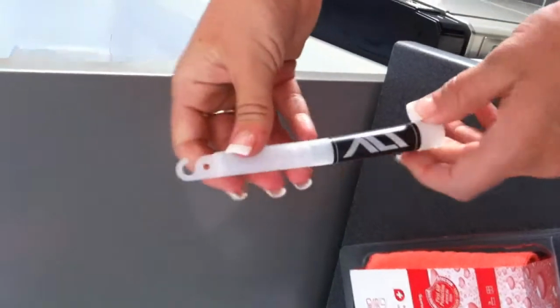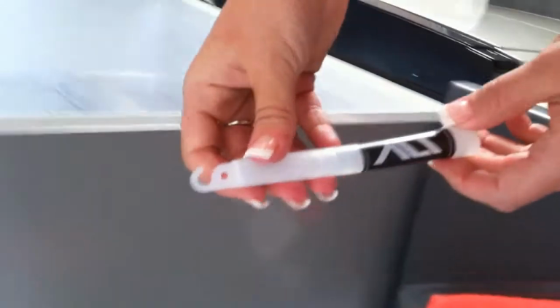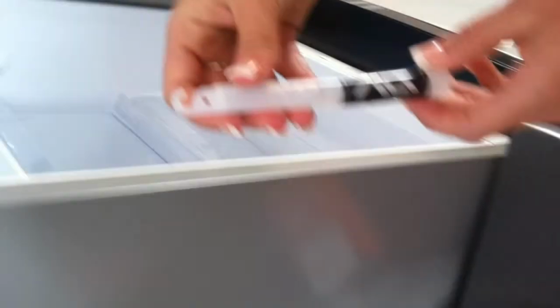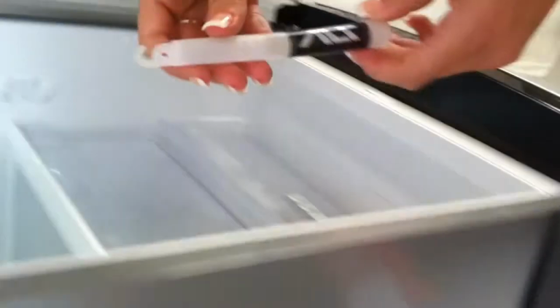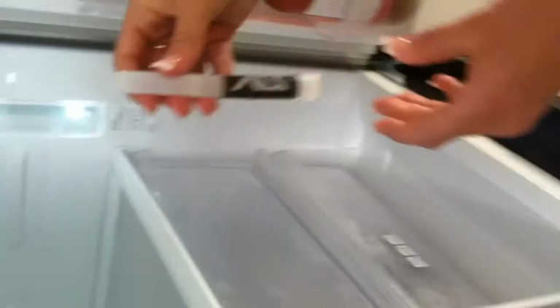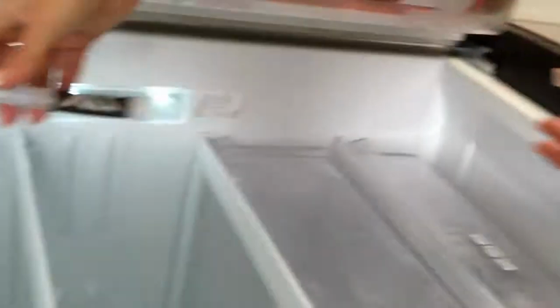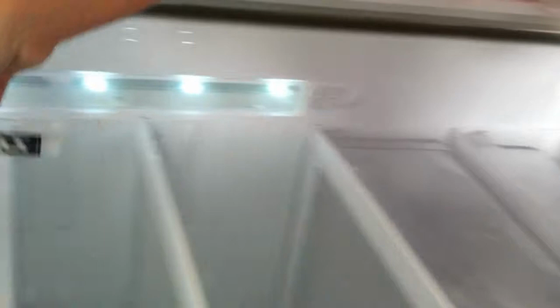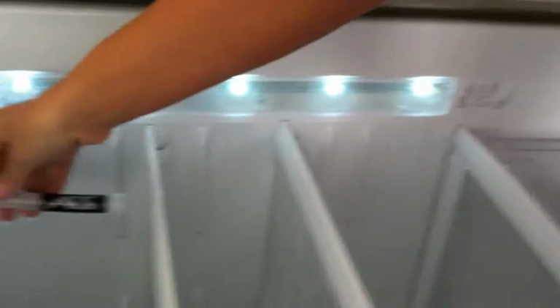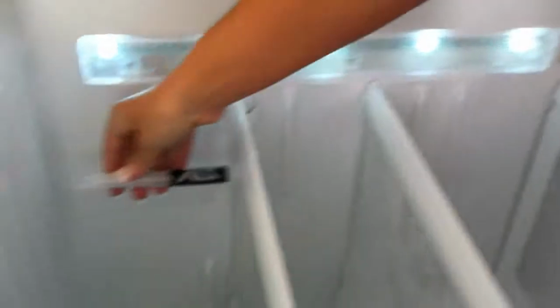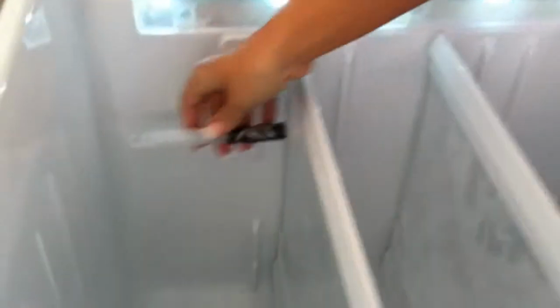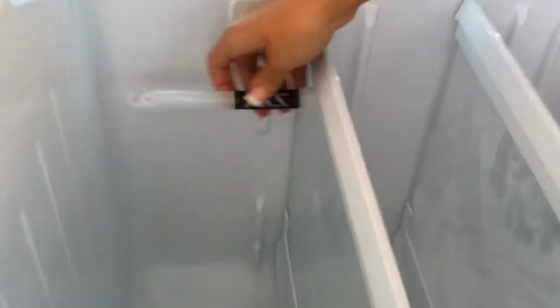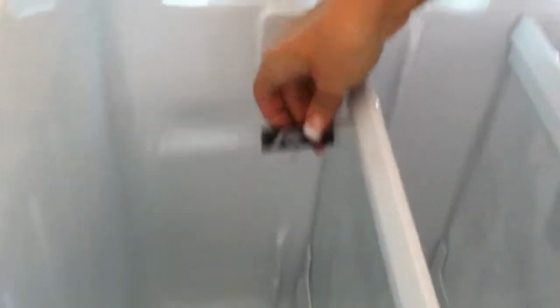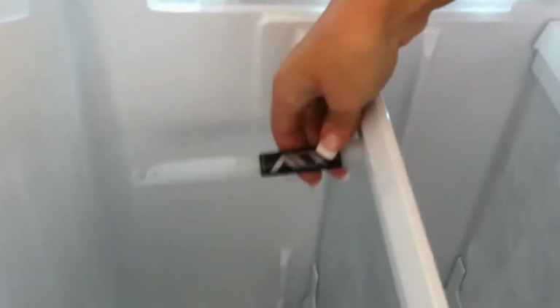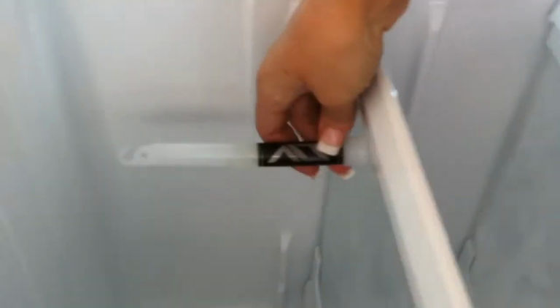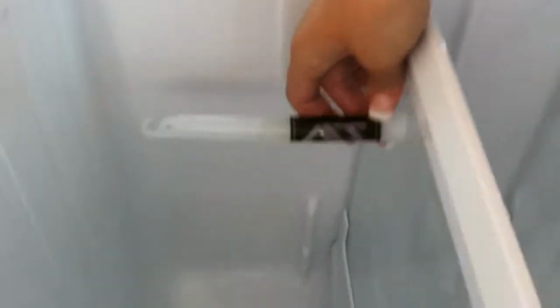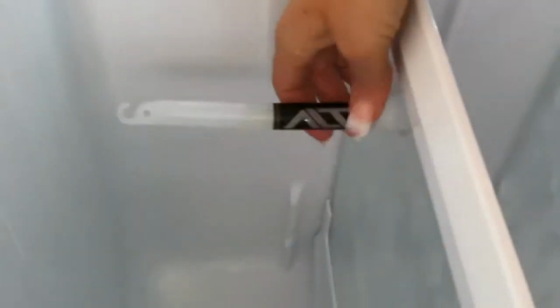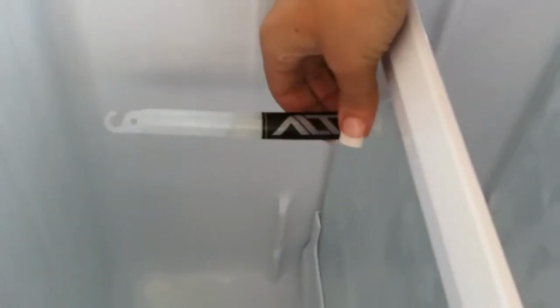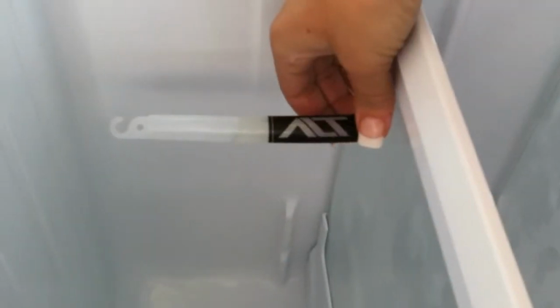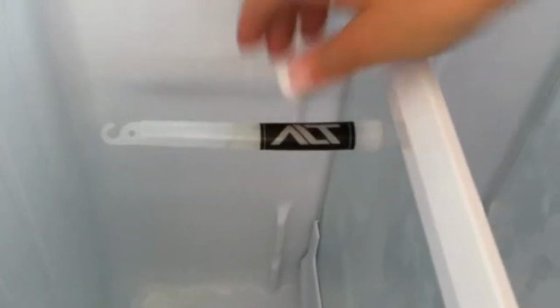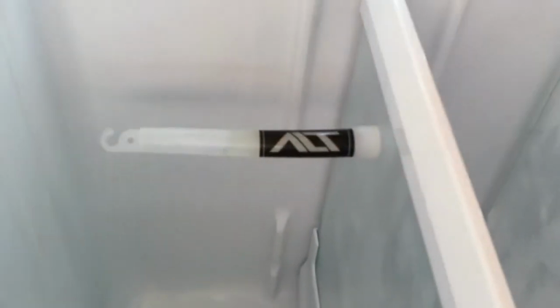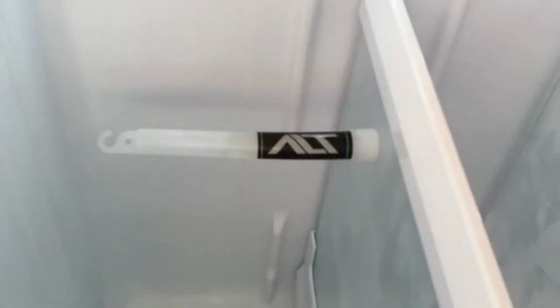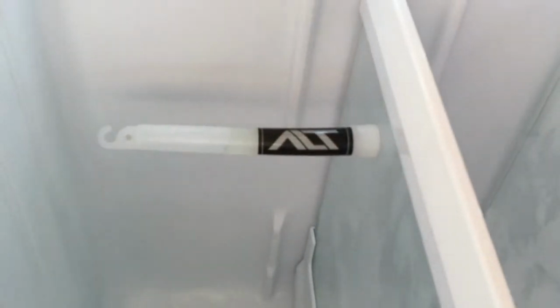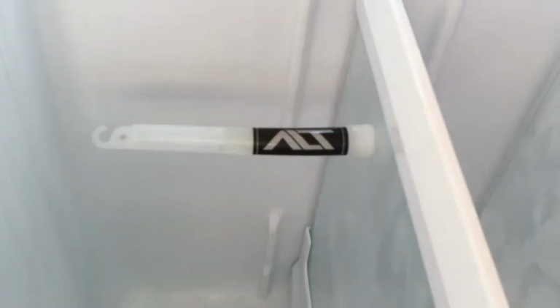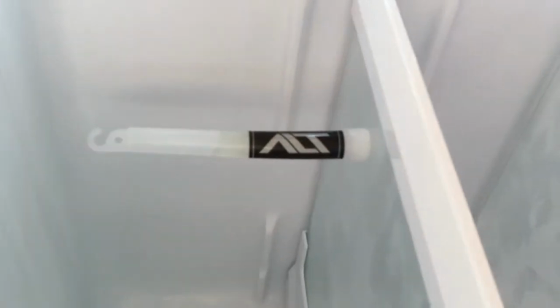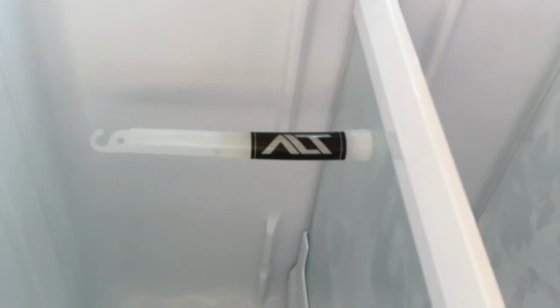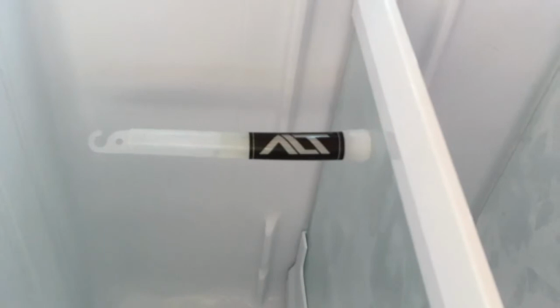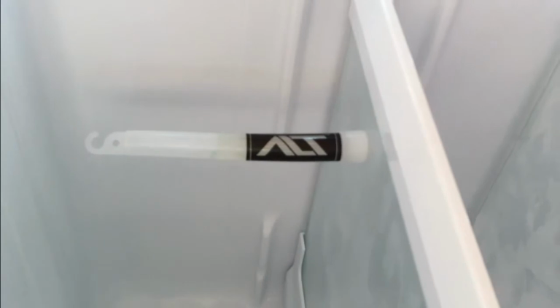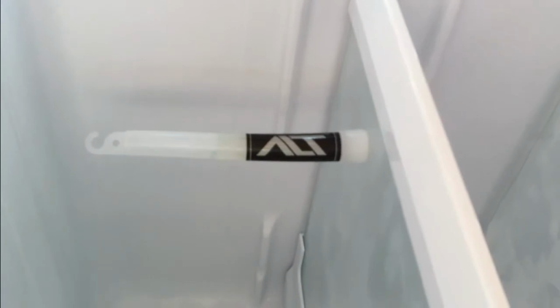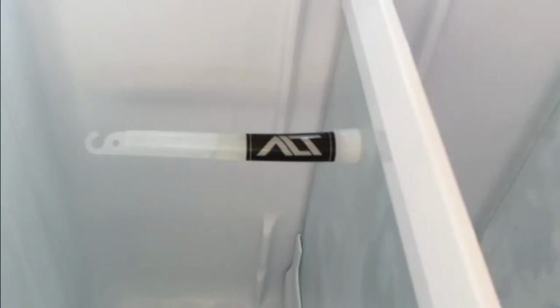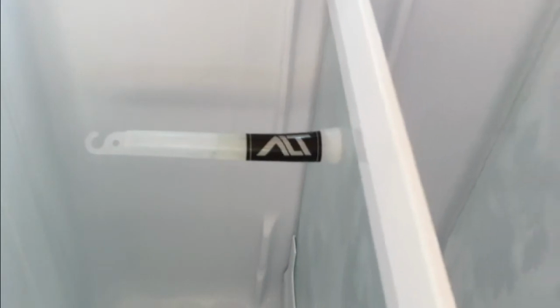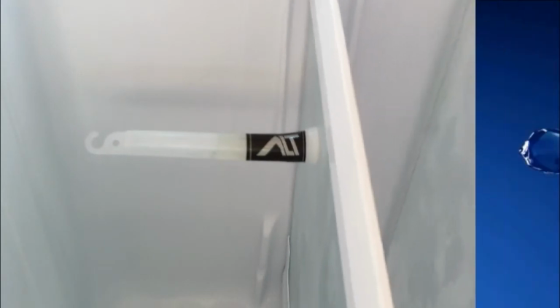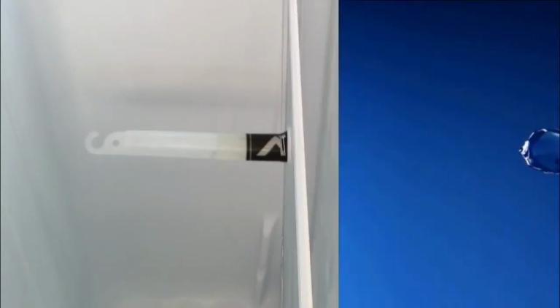The GlassFresh stick keeps all pre-packaged foods, fruit and vegetables fresher for longer. It's also 100% safe and chemical free.